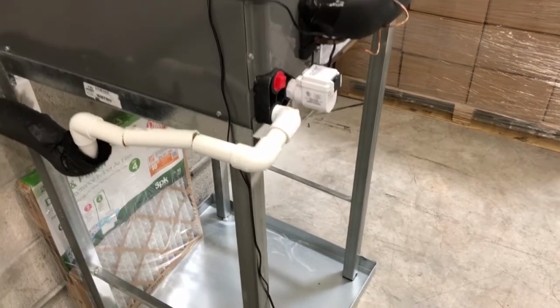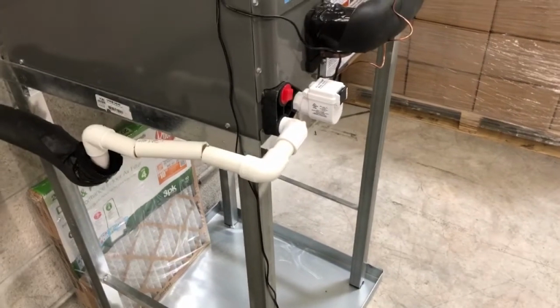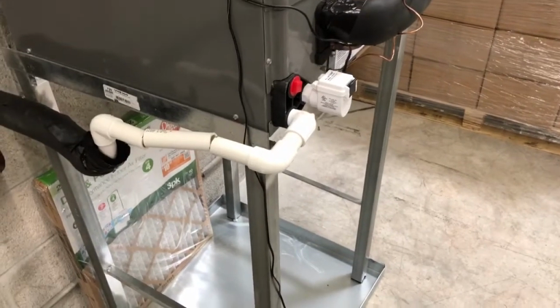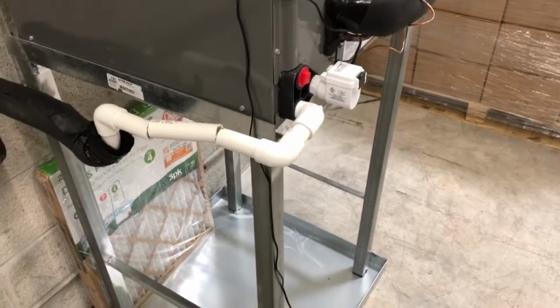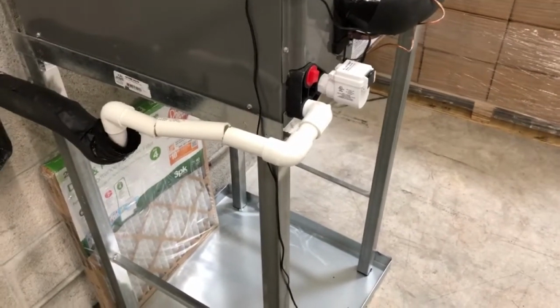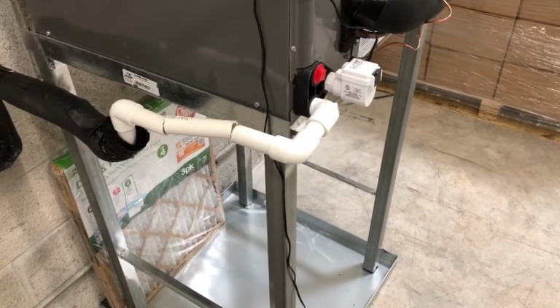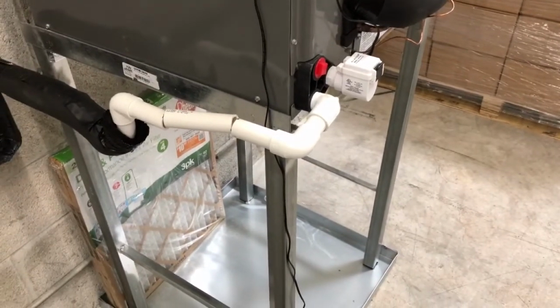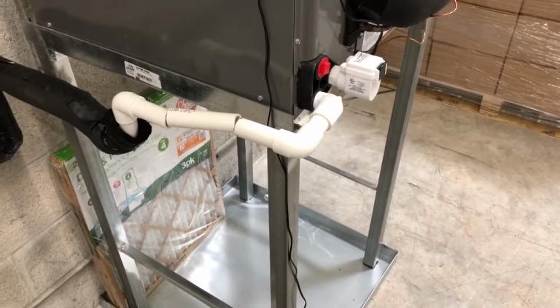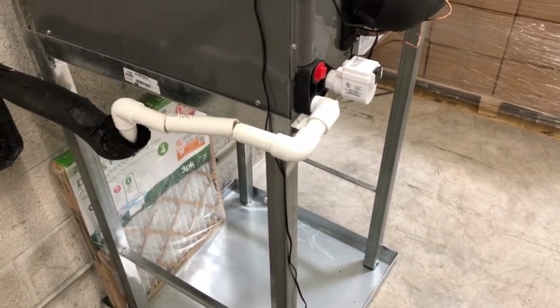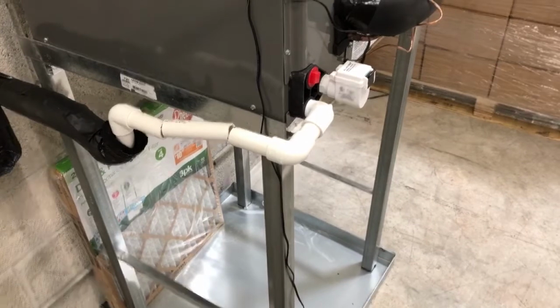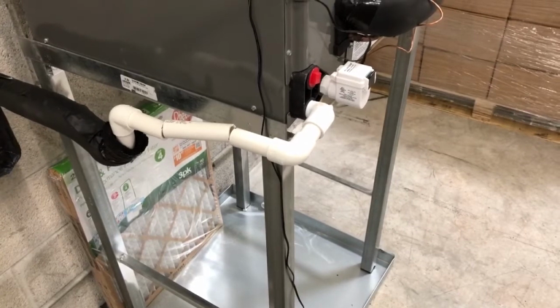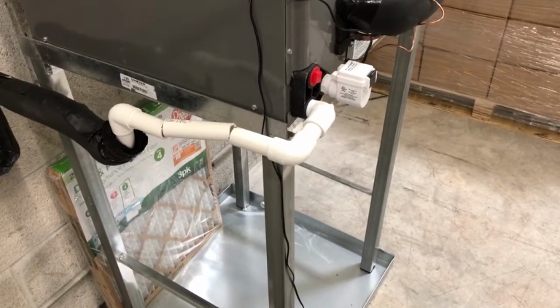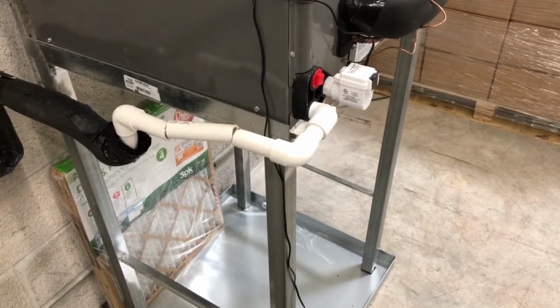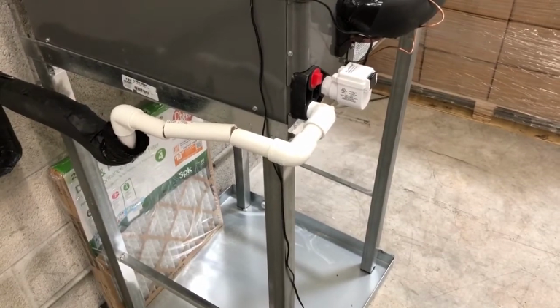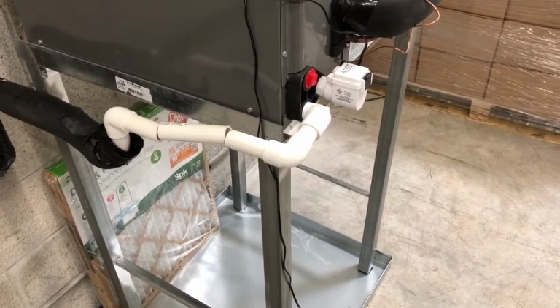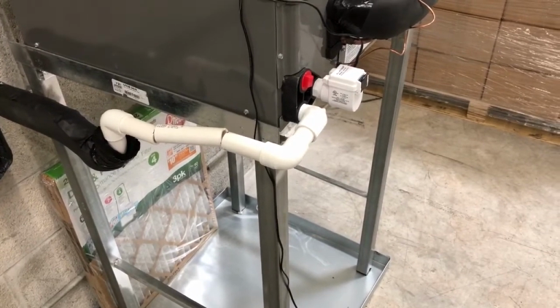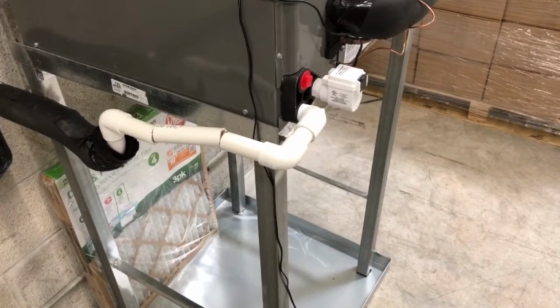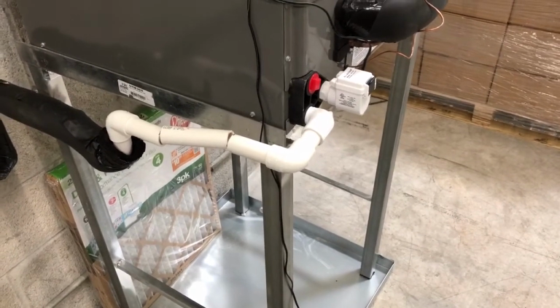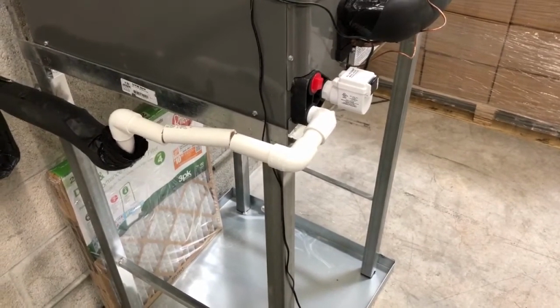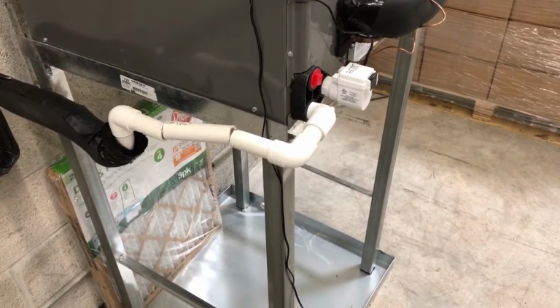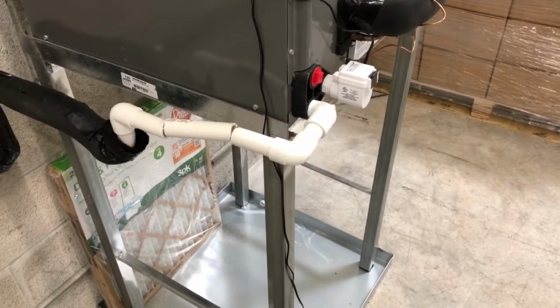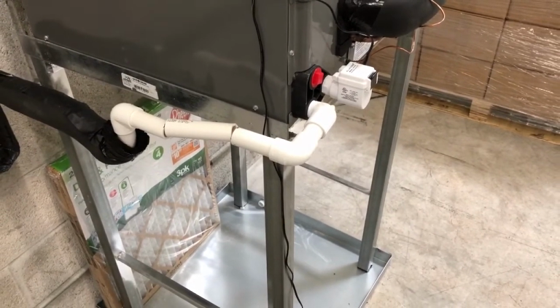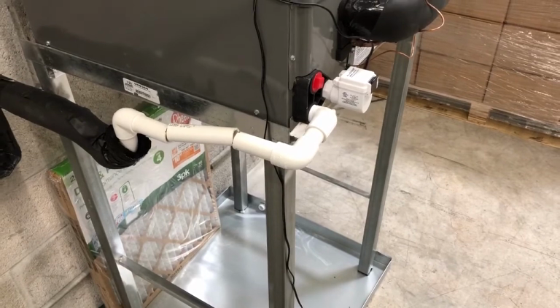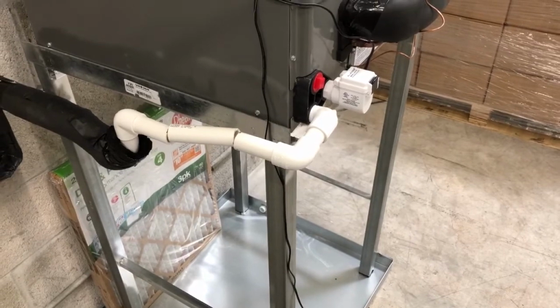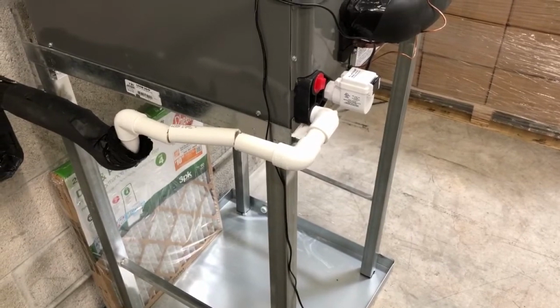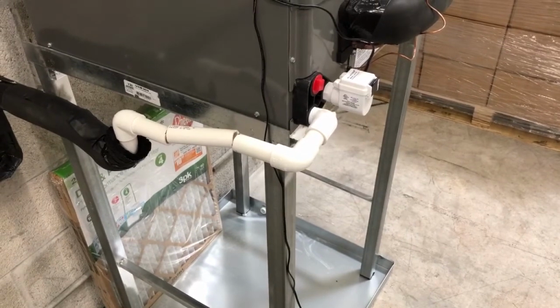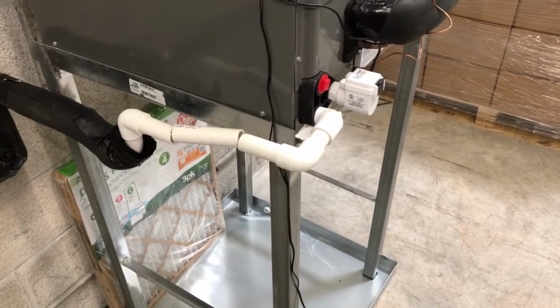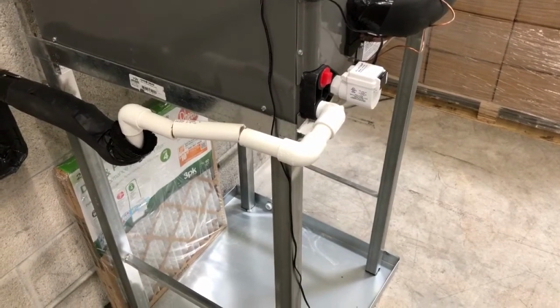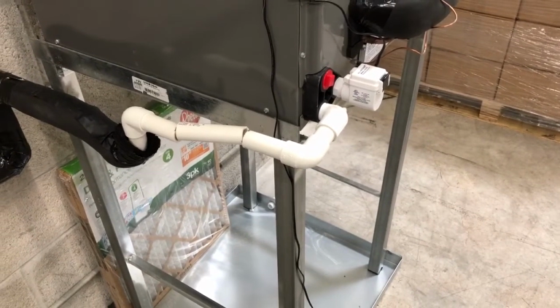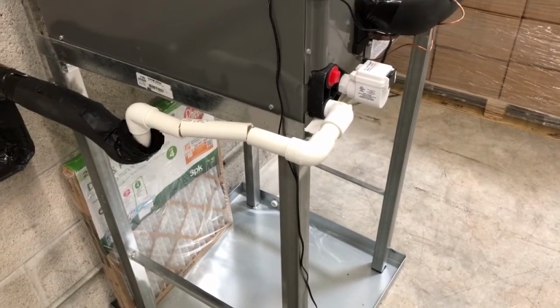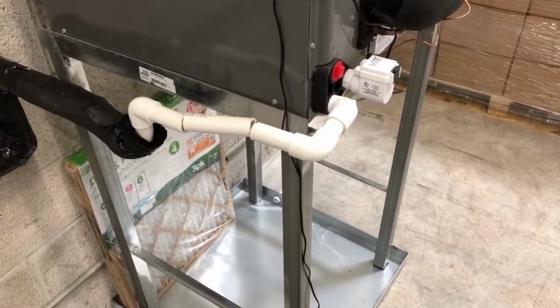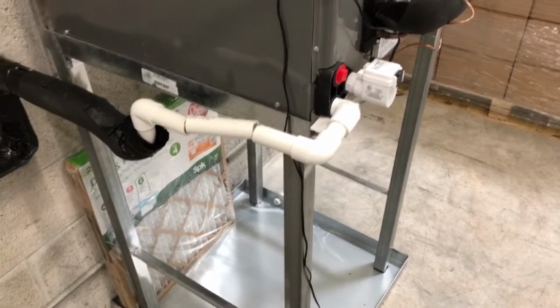Hi, this is a quick demonstration of how to install the model AA-1 condensate clean-out device in the drain line, and after that I'm going to show you how to use the new model AA pump to clear out the drain line.